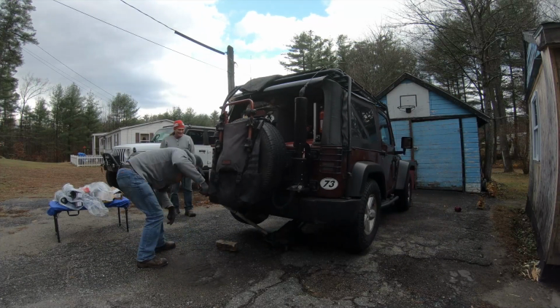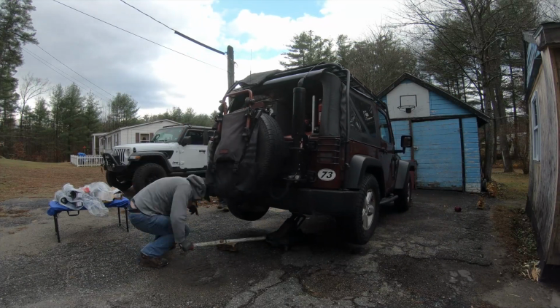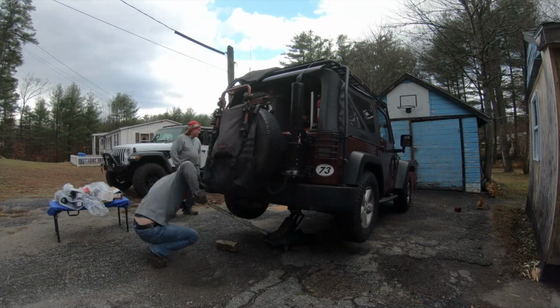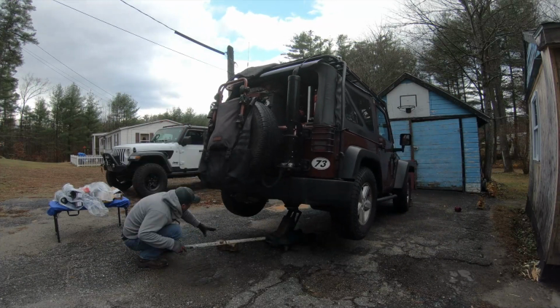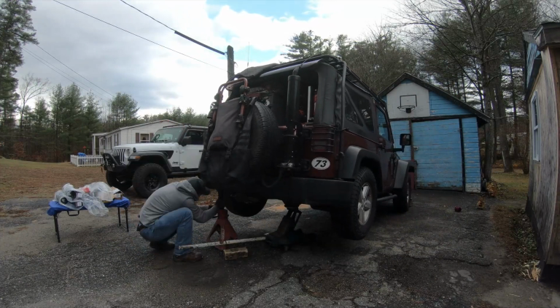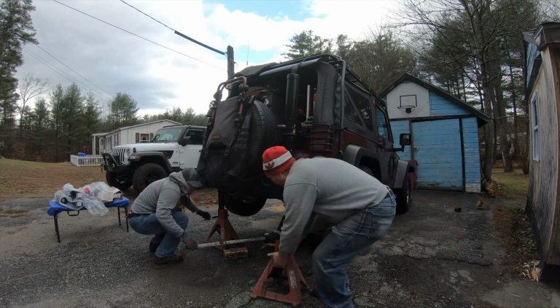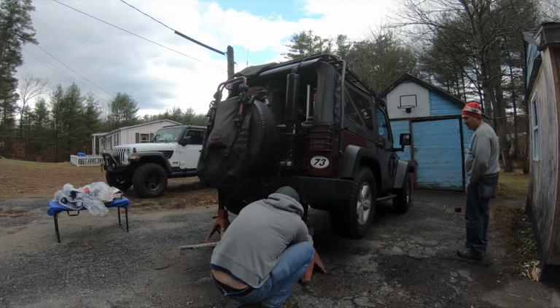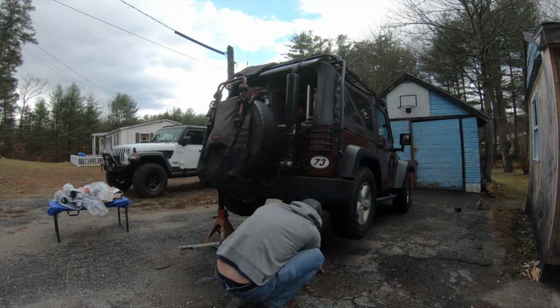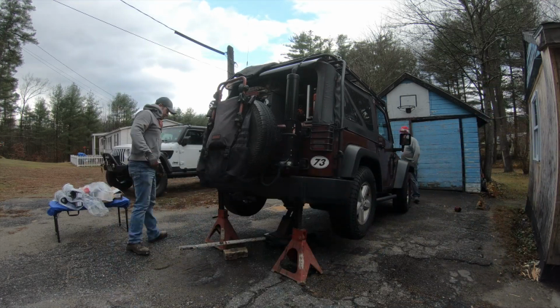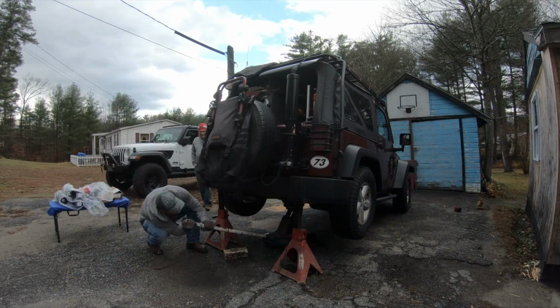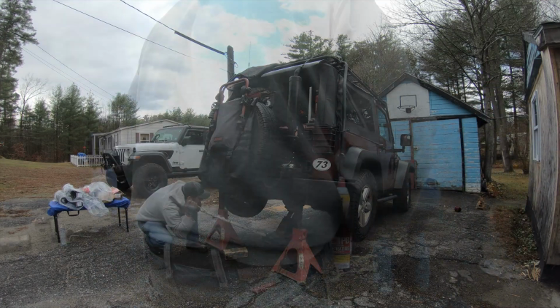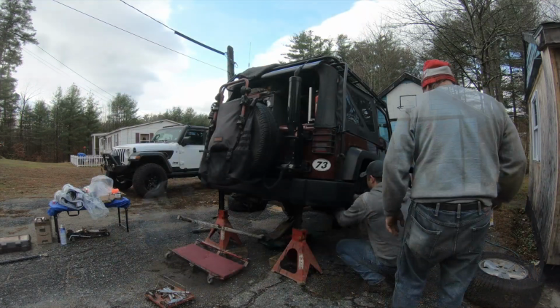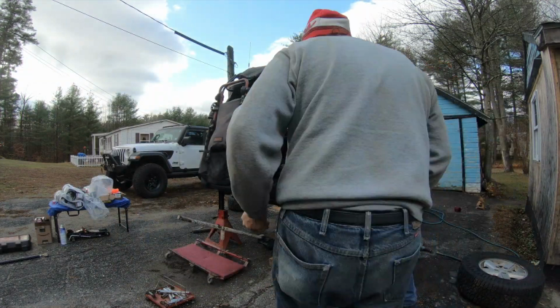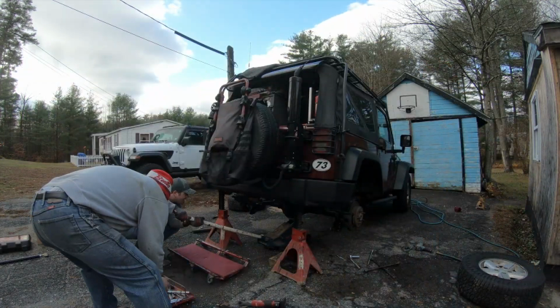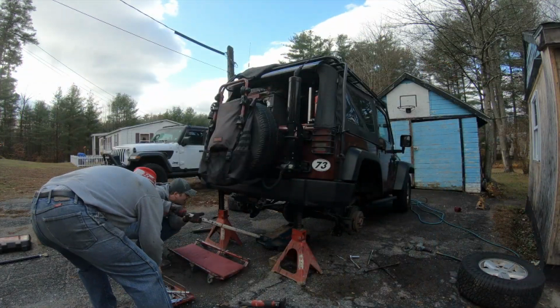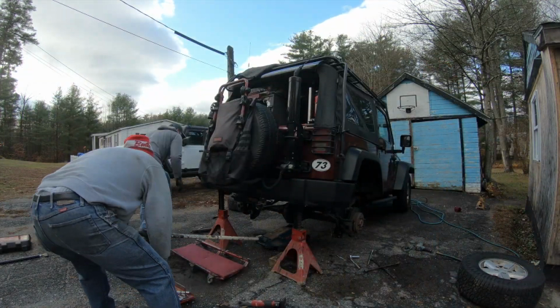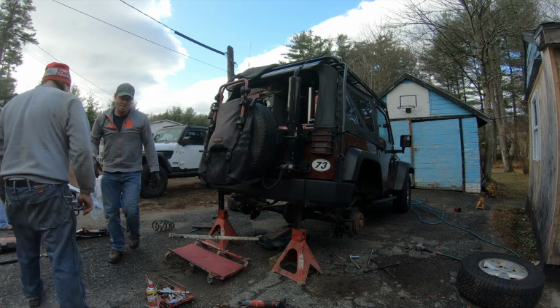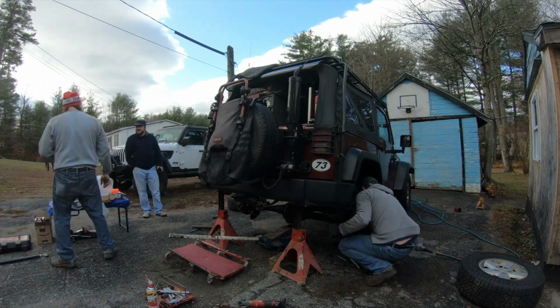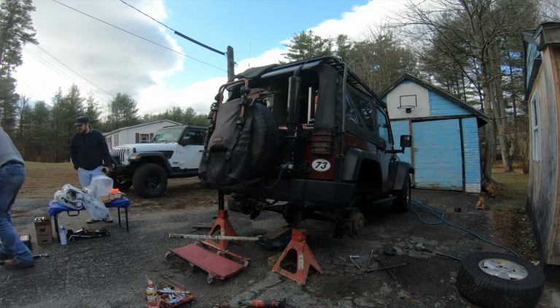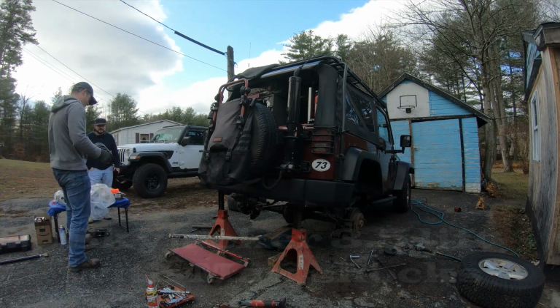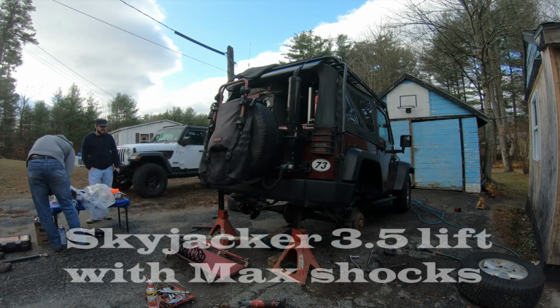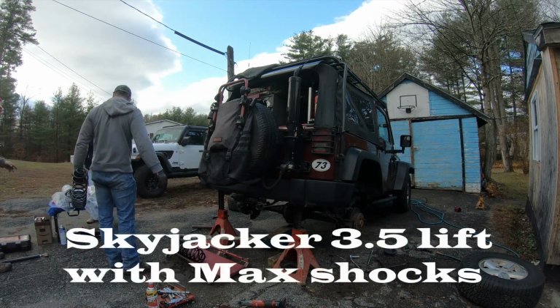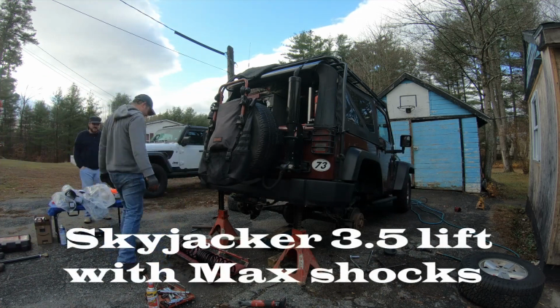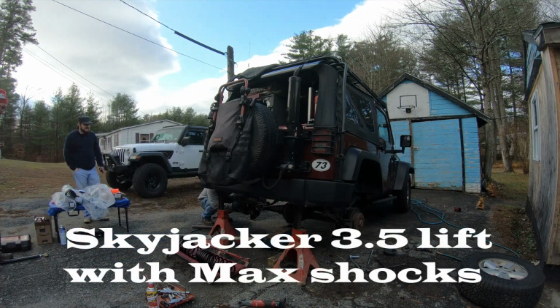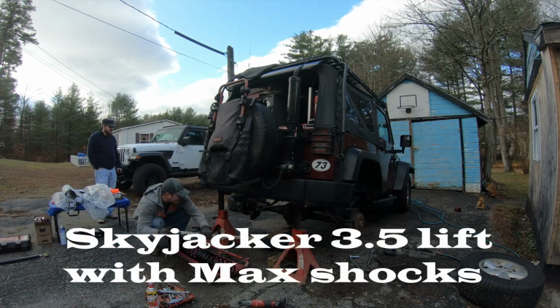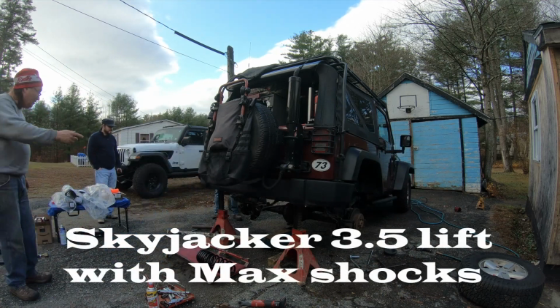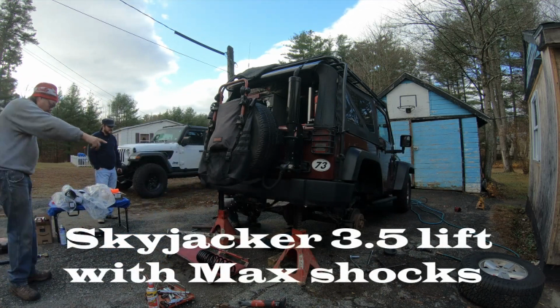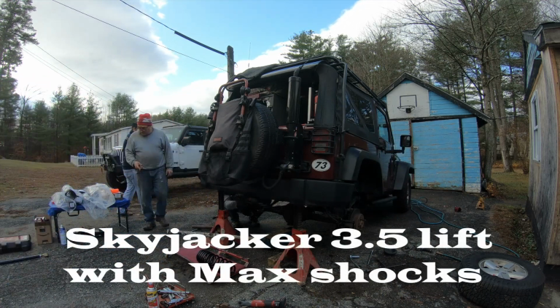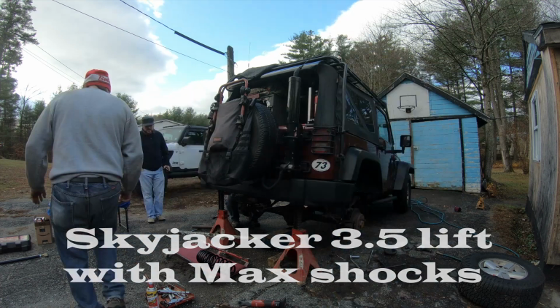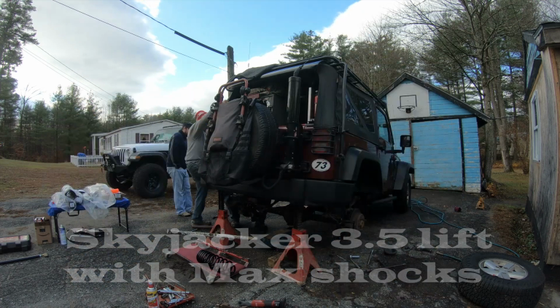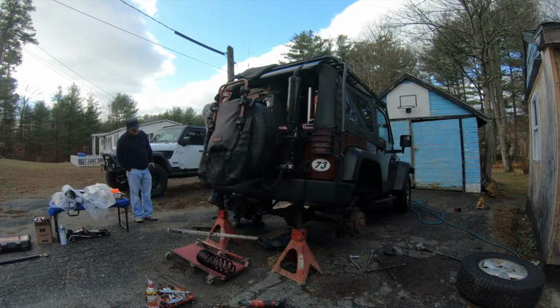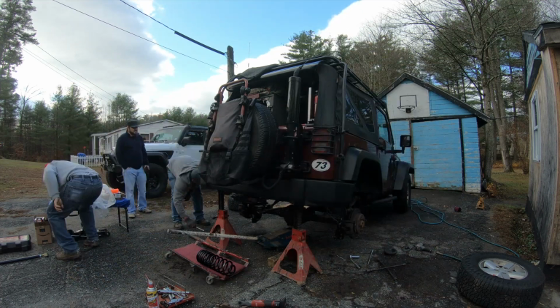For years, Frank drove around in a saggy JK with no lift. On this day, we finally give him one. Frank chose the Skyjacker 3.5 inch lift kit with max shocks, just like the one I have on my Gladiator.